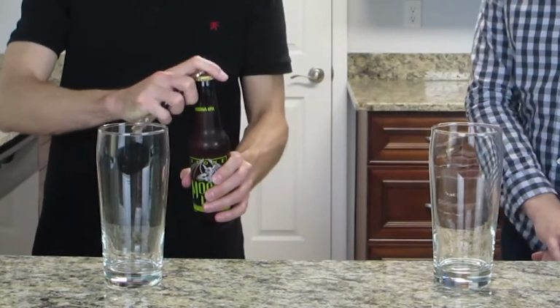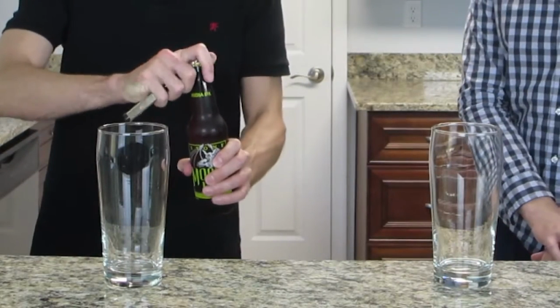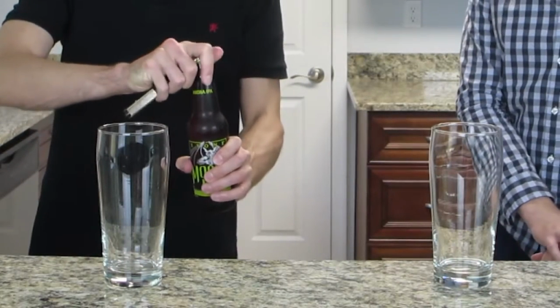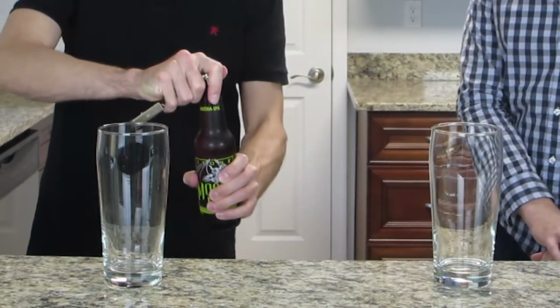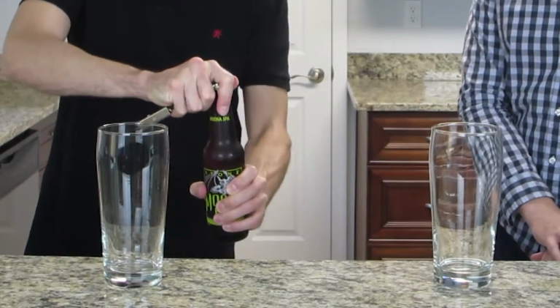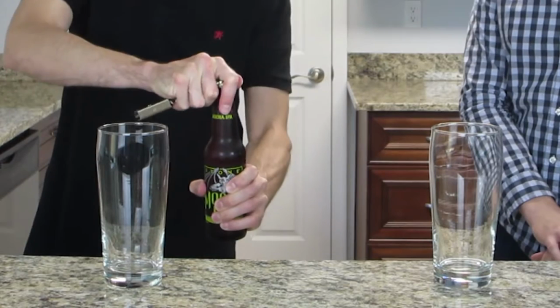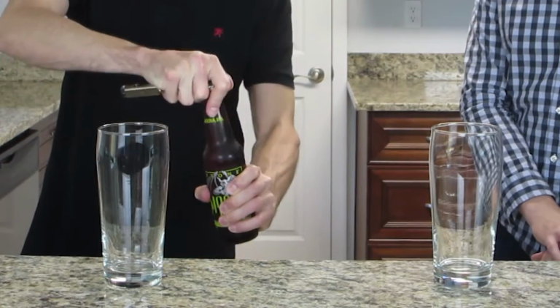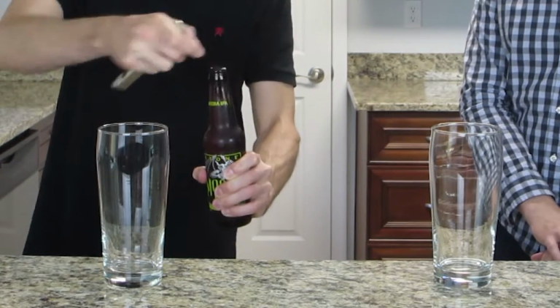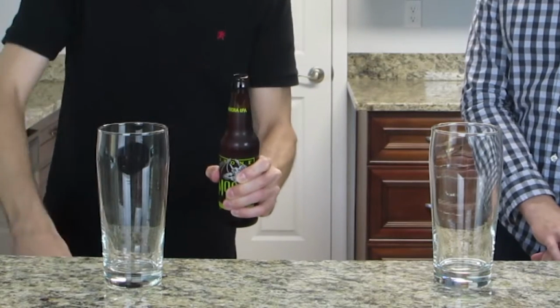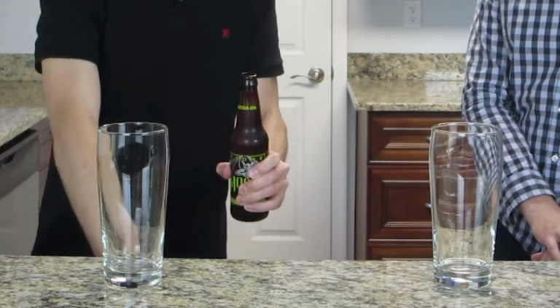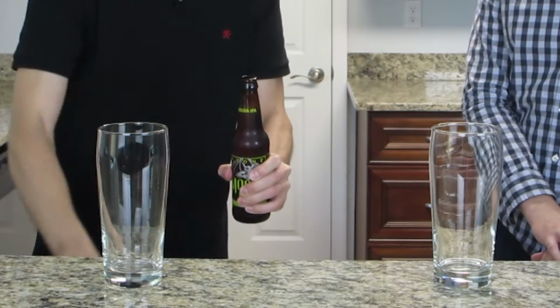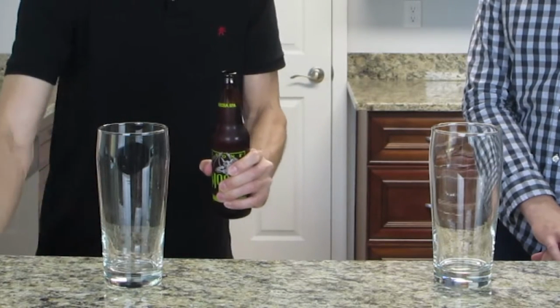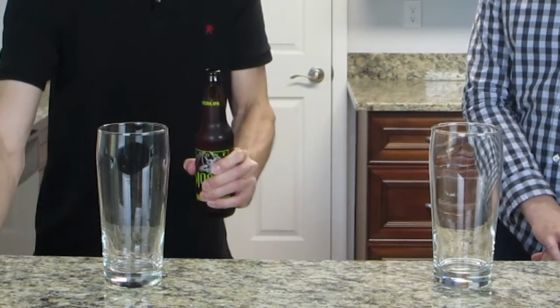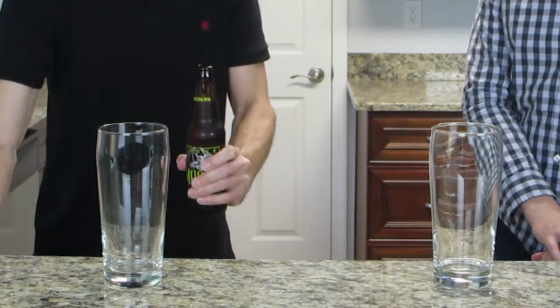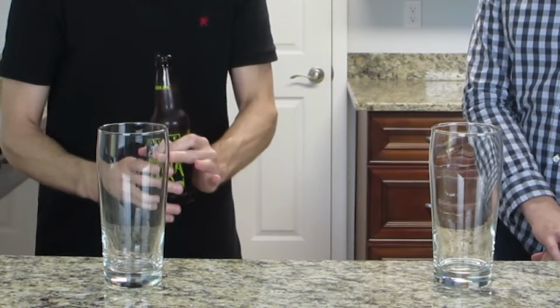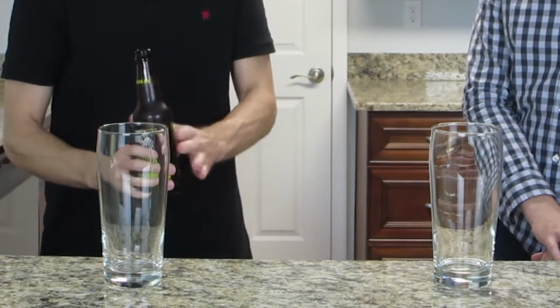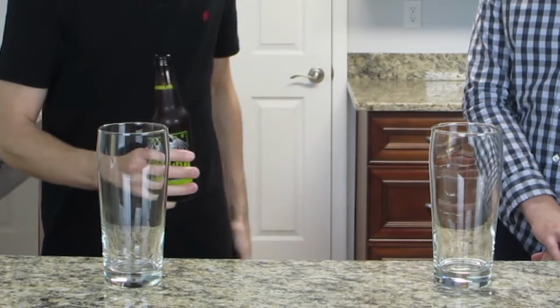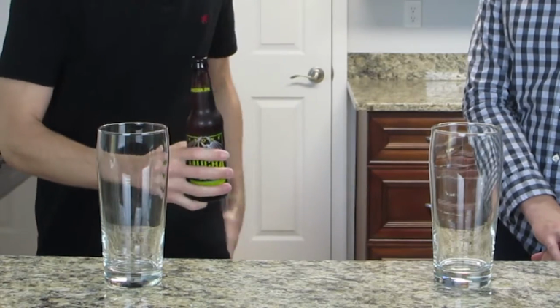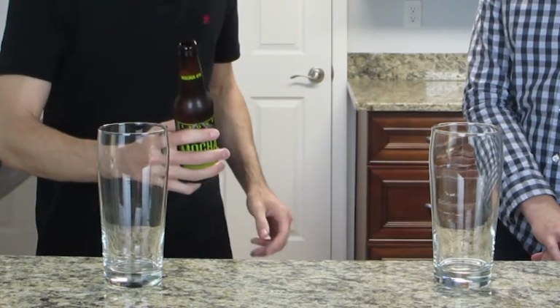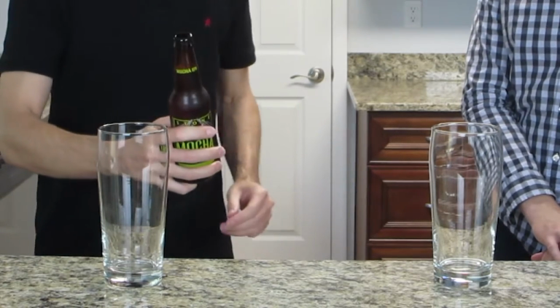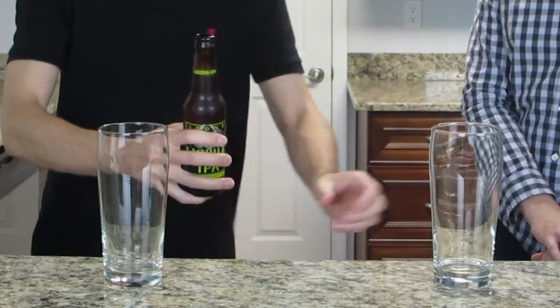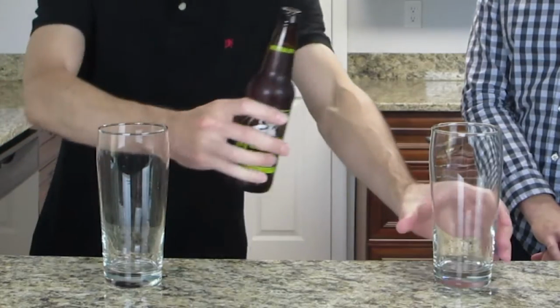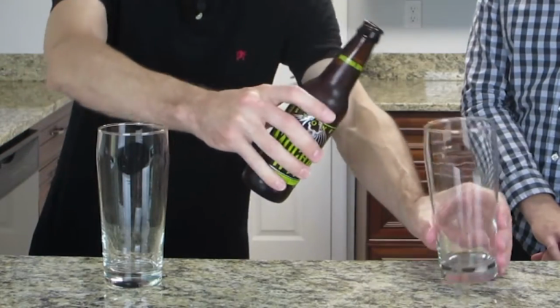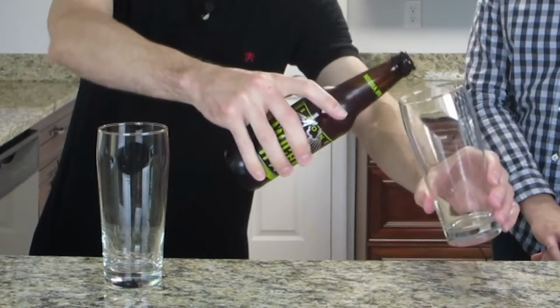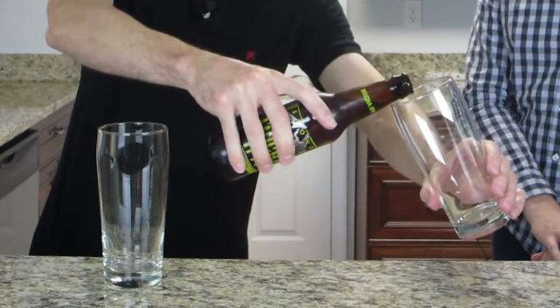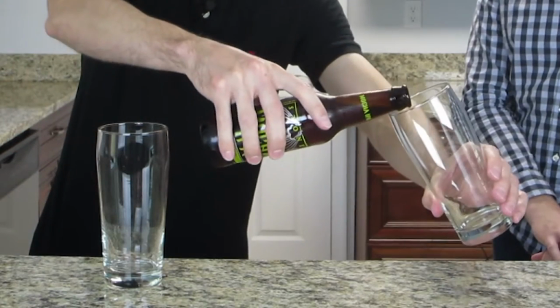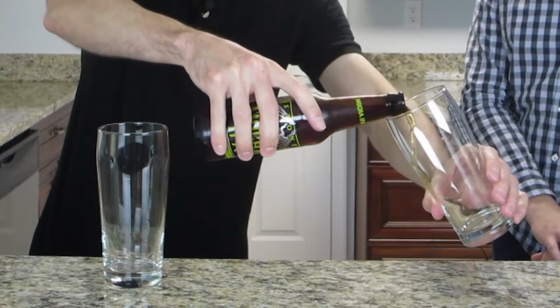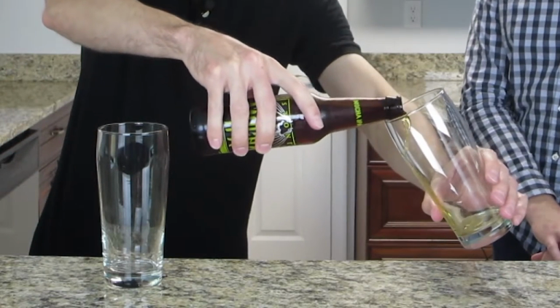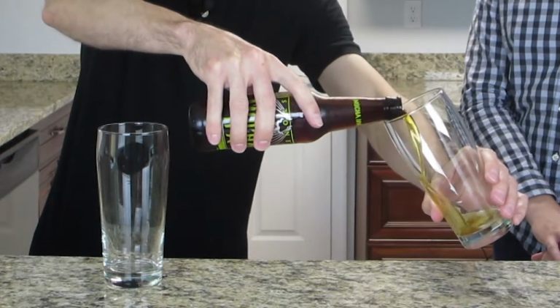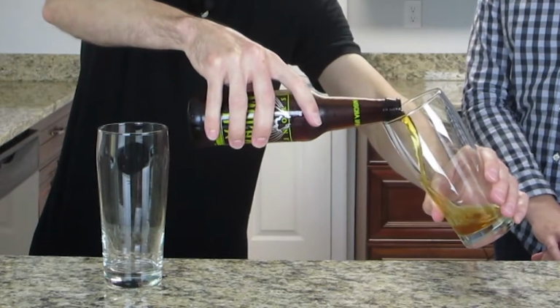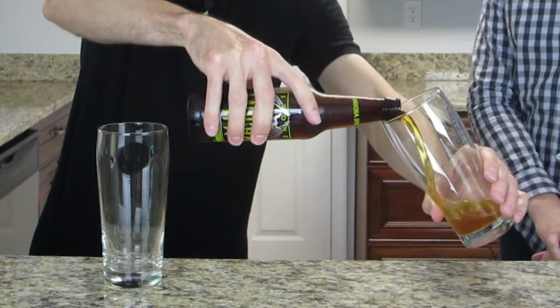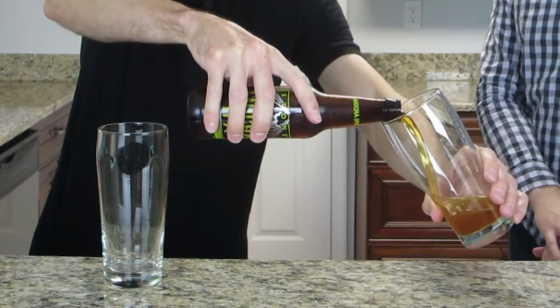So this is a double IPA. You know I'm an IPA guy. It's 9% ABV, so it's pretty strong. That is going to be a fun one to drink.